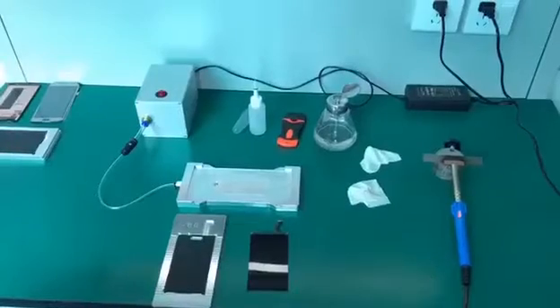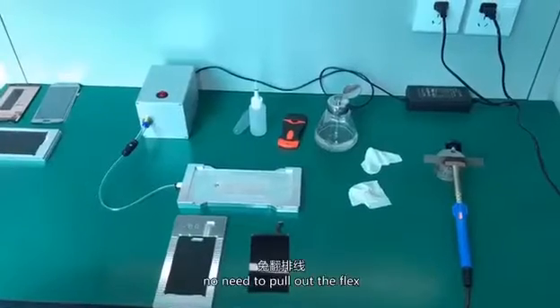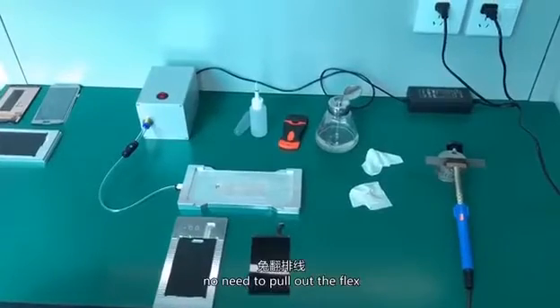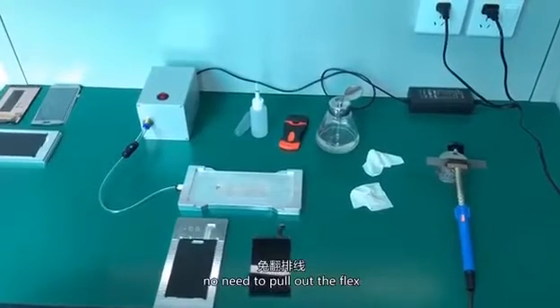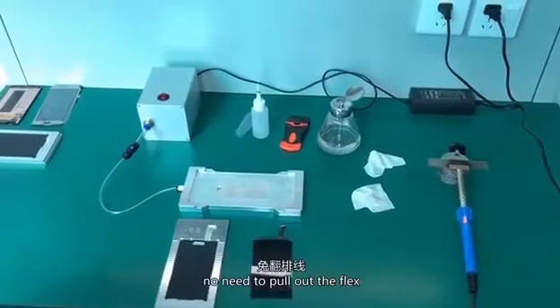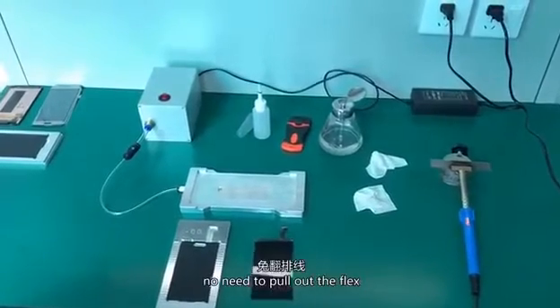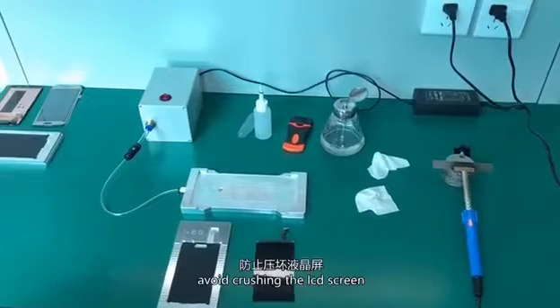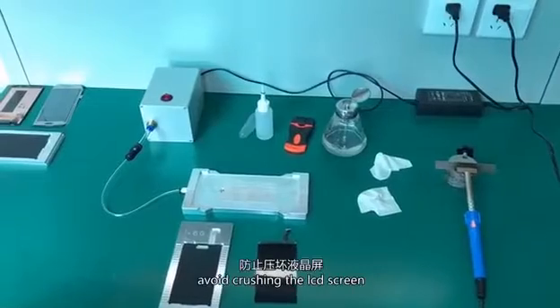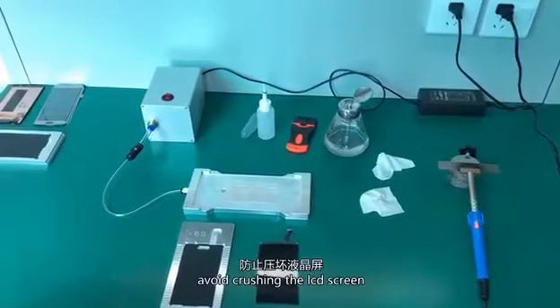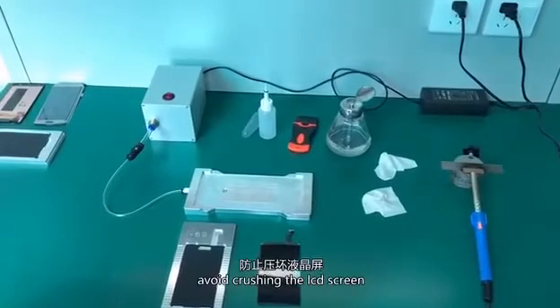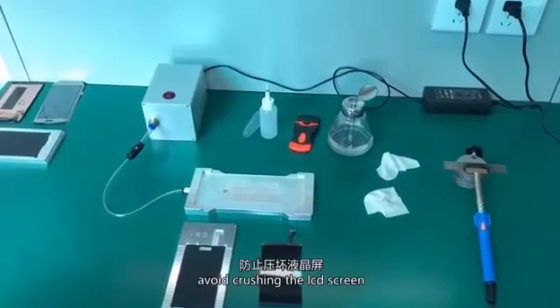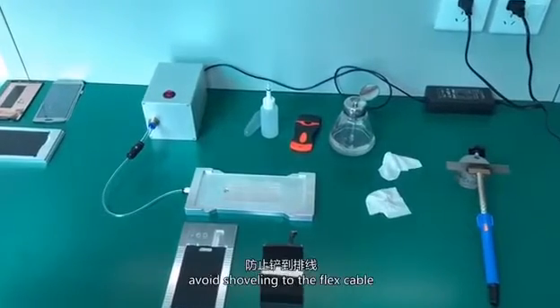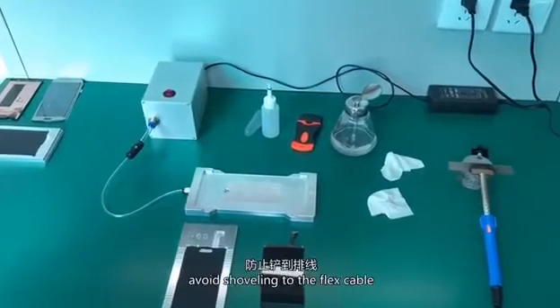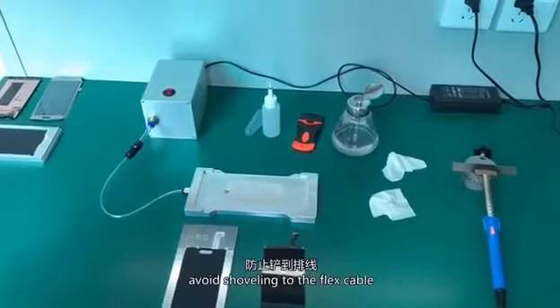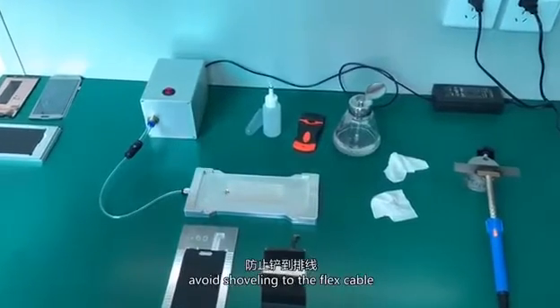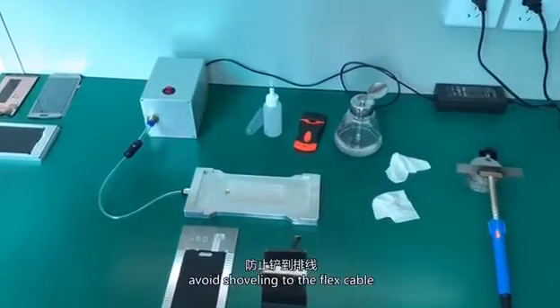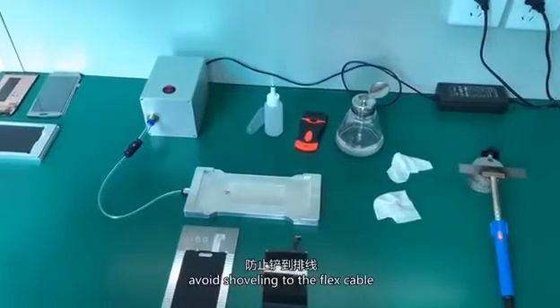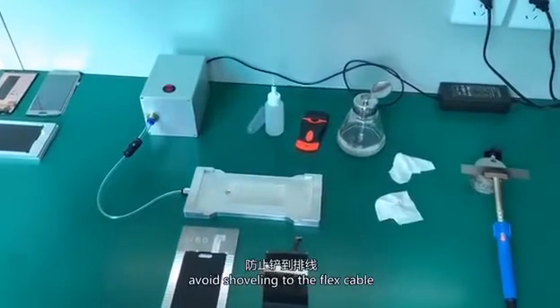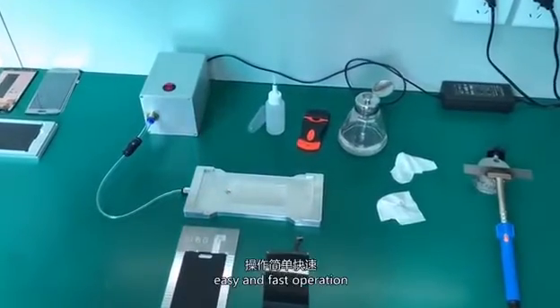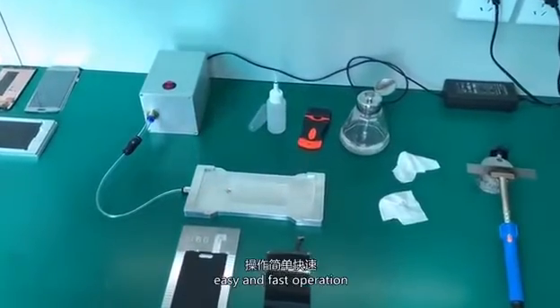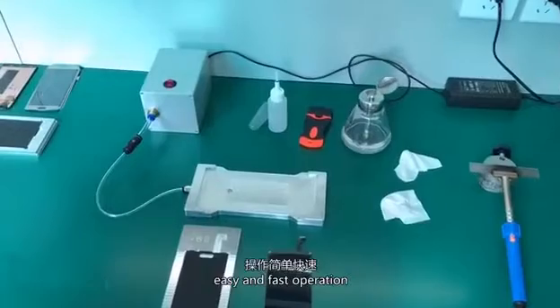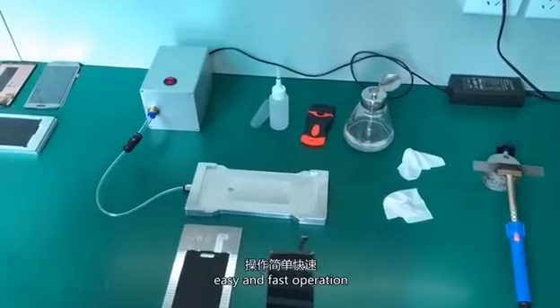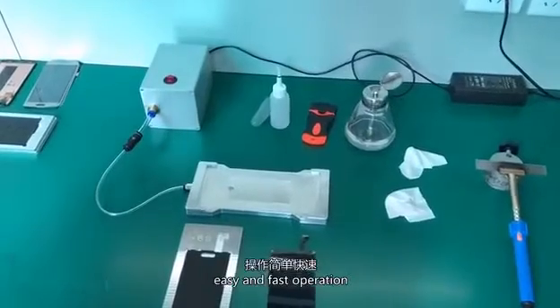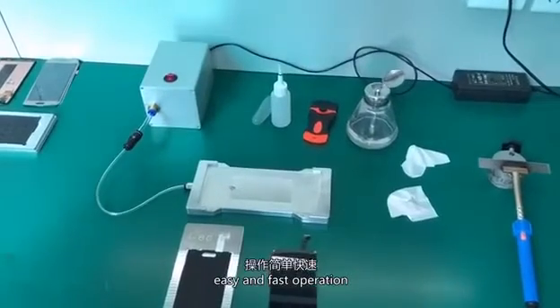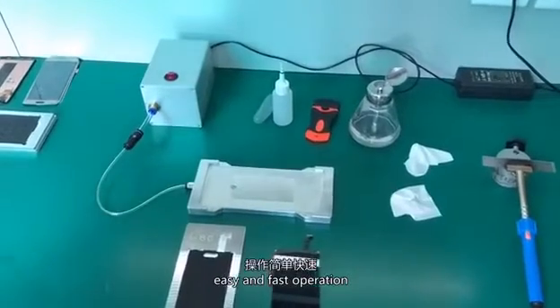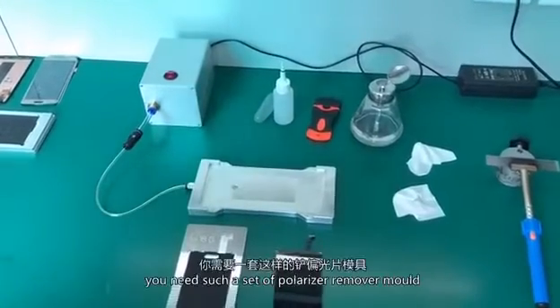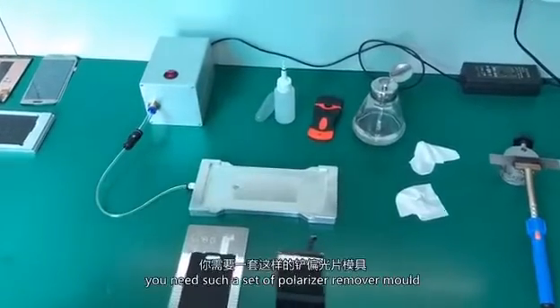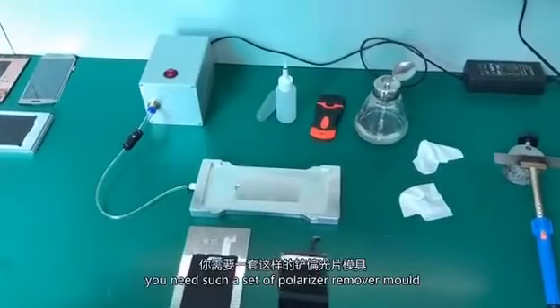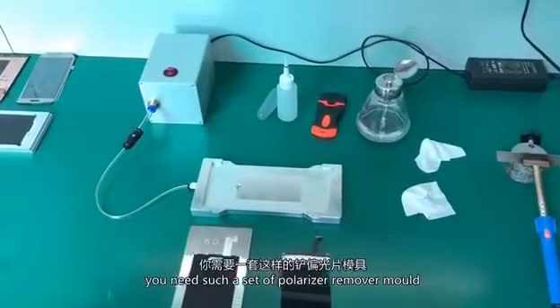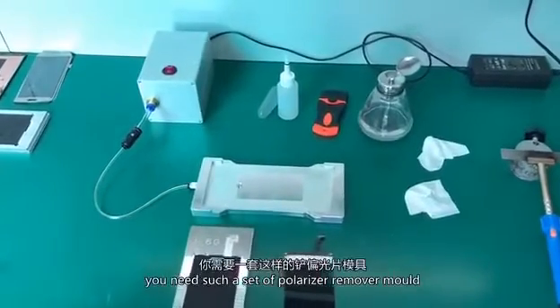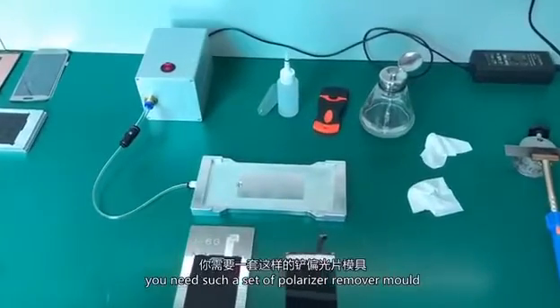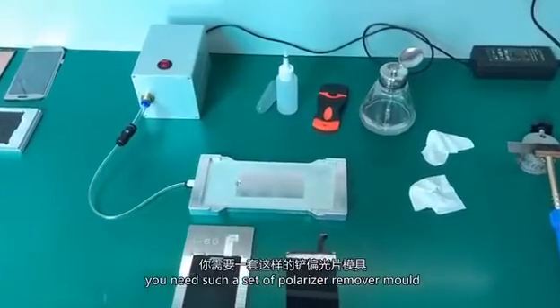No need to pull out the flex. Avoid crushing the LCD screen. Avoid shearing the flex cable. Easy and fast operation. You need to get a set of polarizer remover mold.